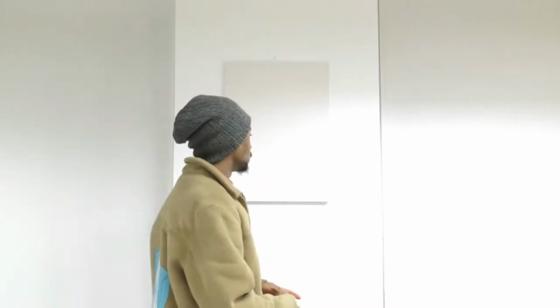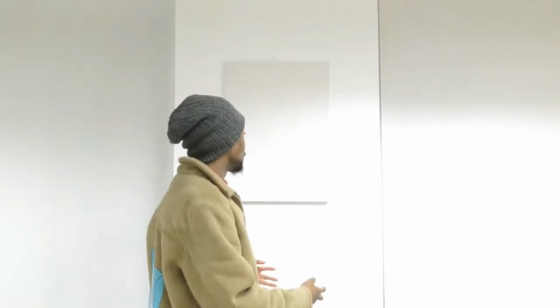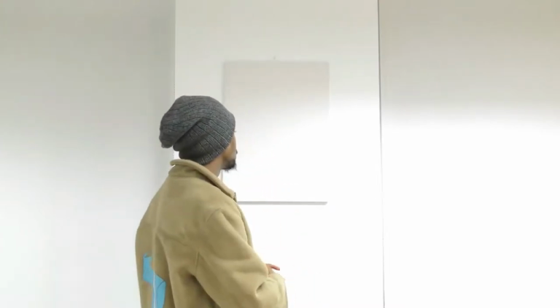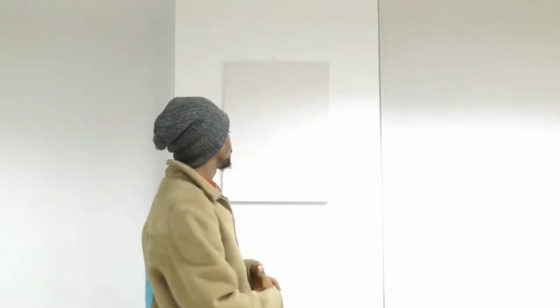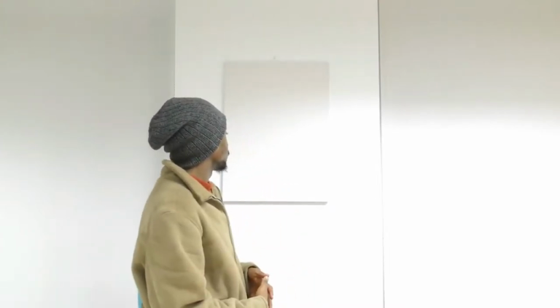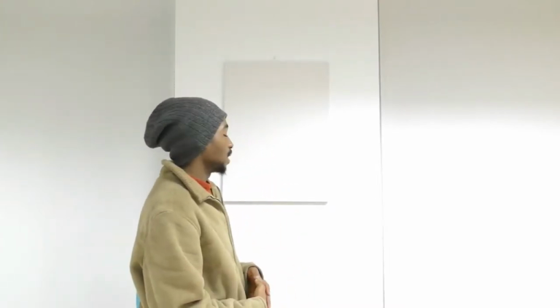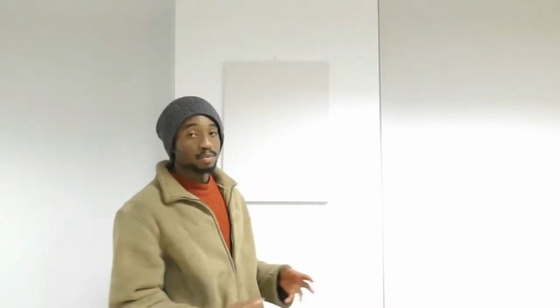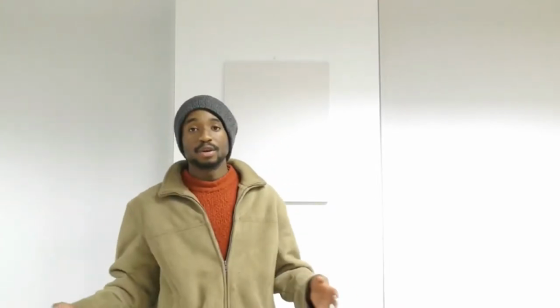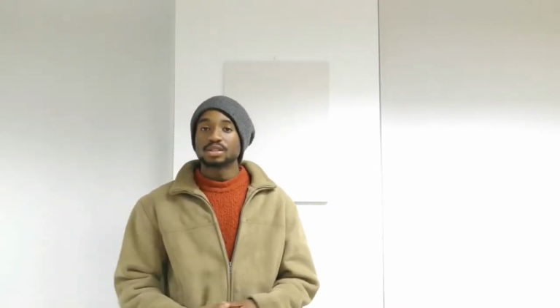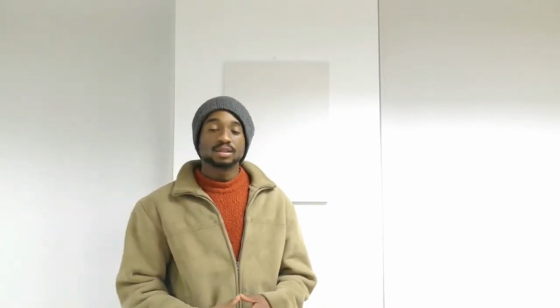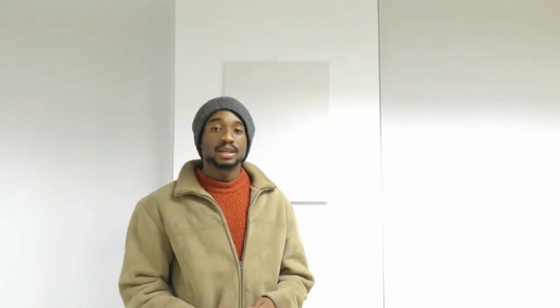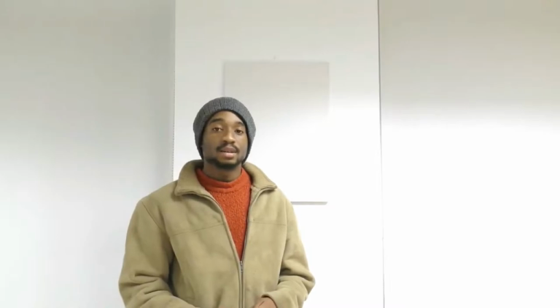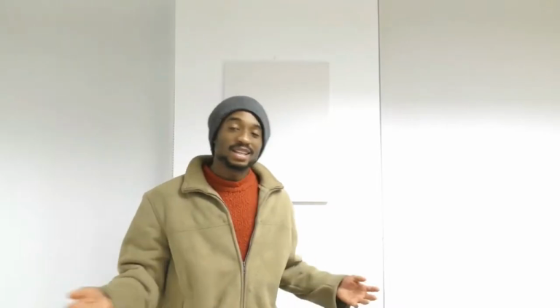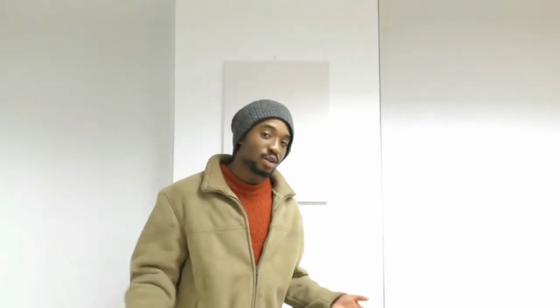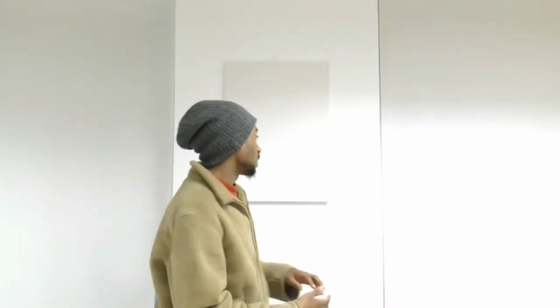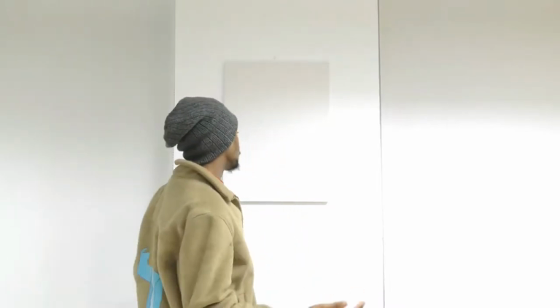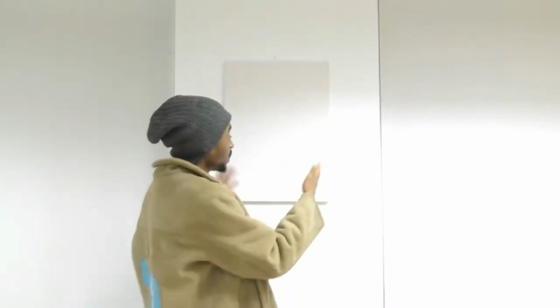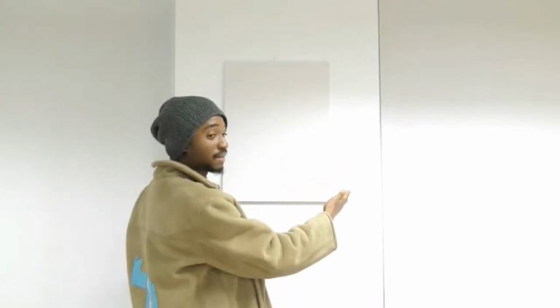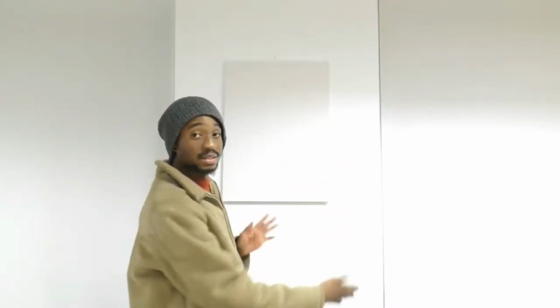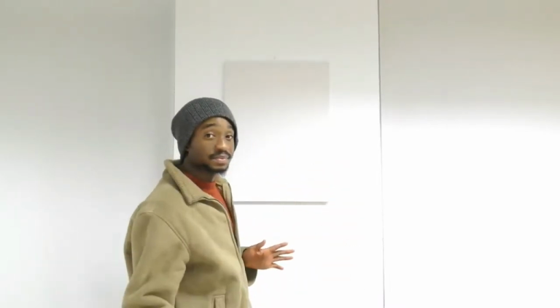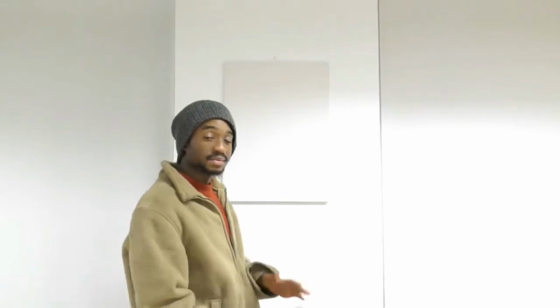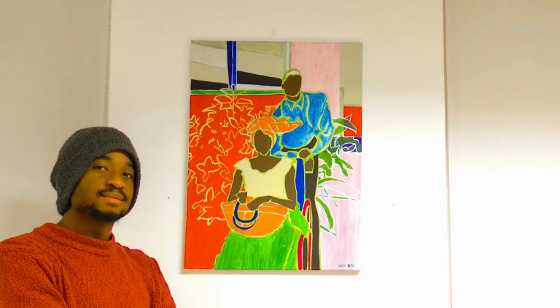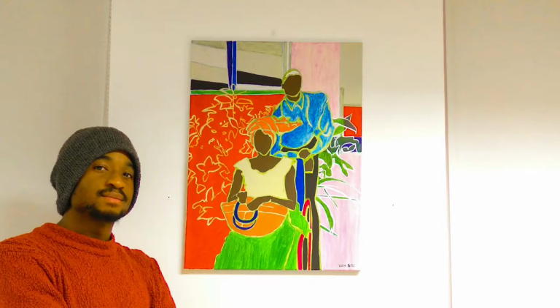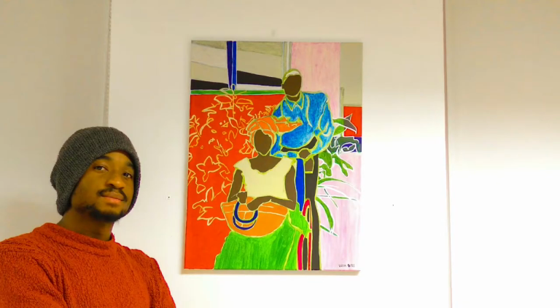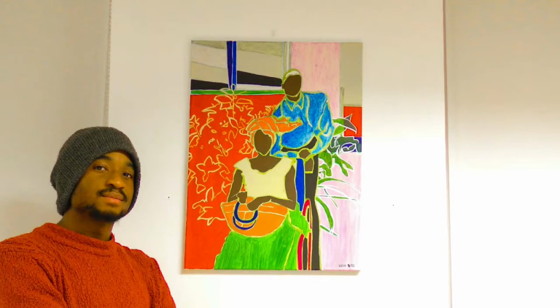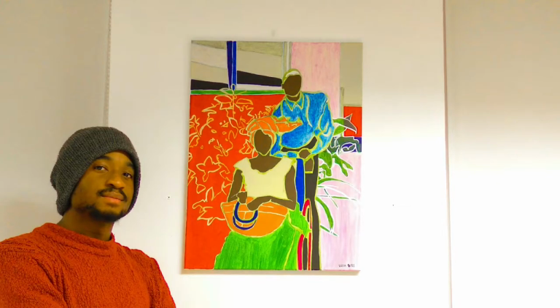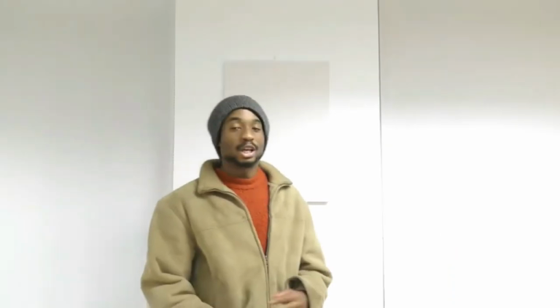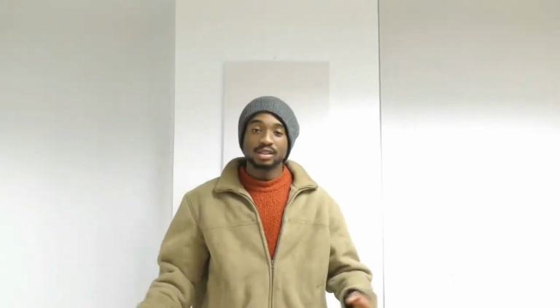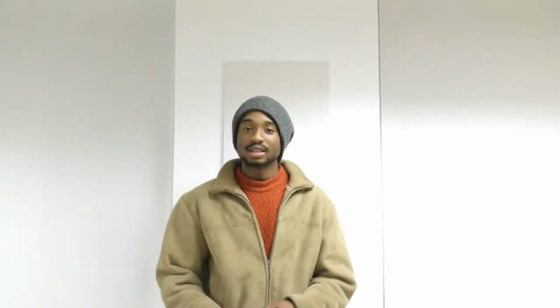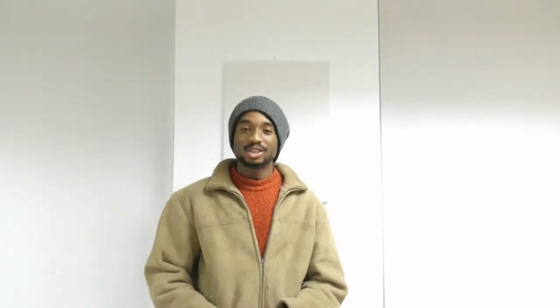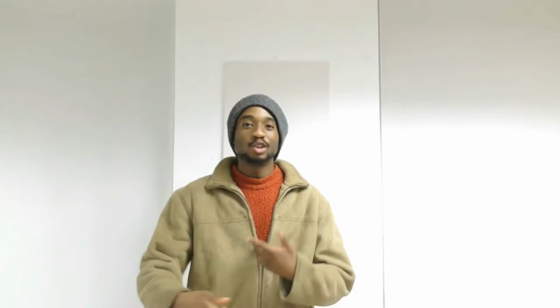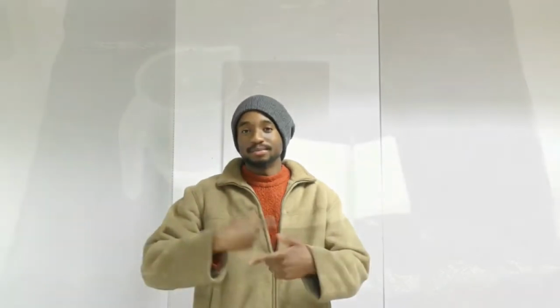Today we're going to be painting a portrait of two people very important to me, and by the end of this video you'll see how we went from nothing being on this canvas to something being on this canvas. So like we always say, let's go ahead and roll it.